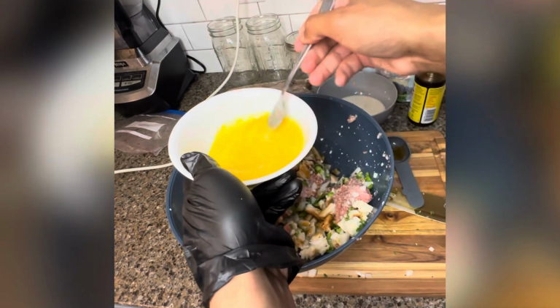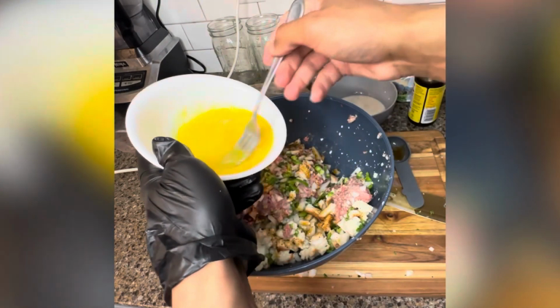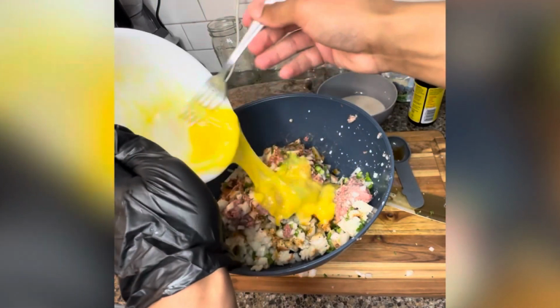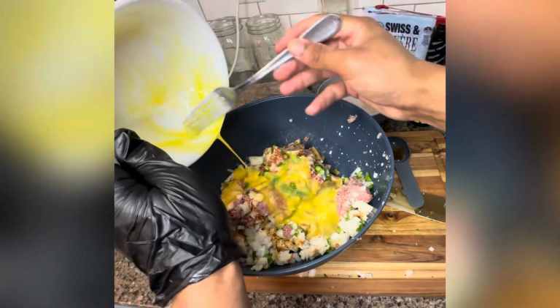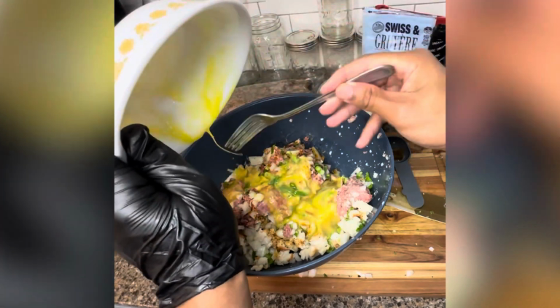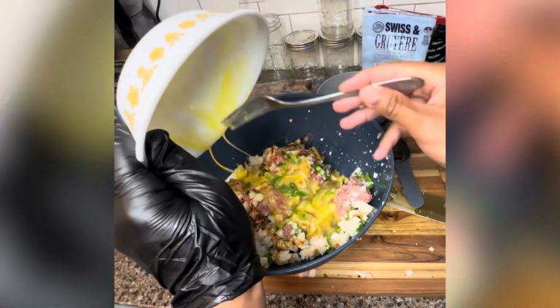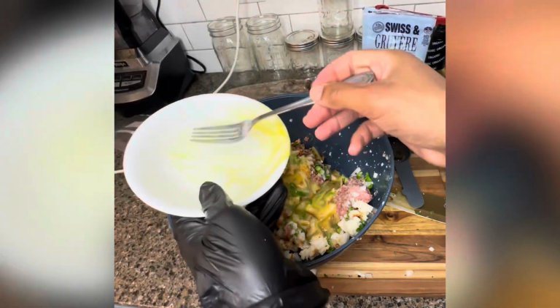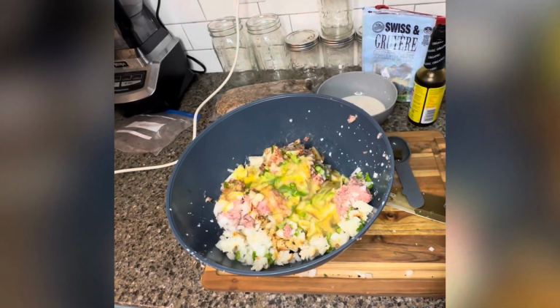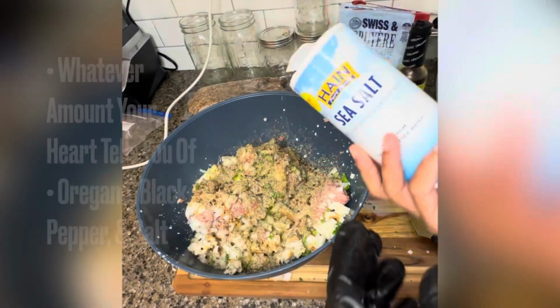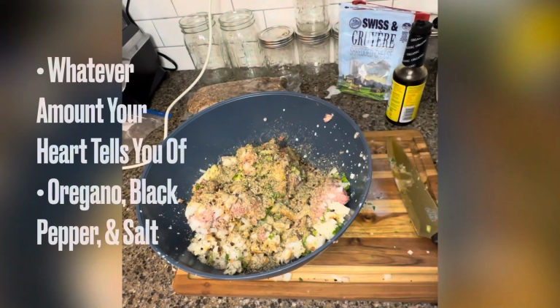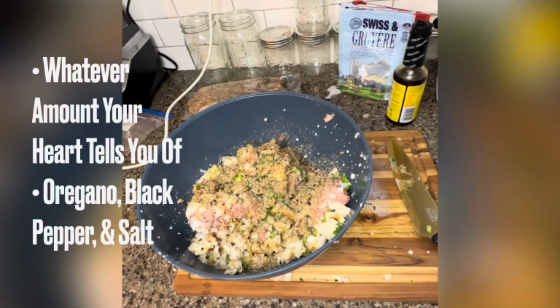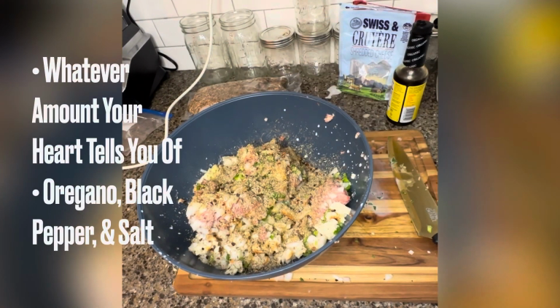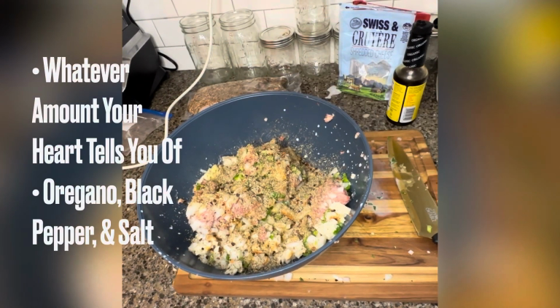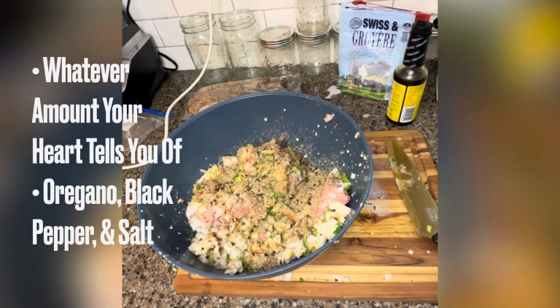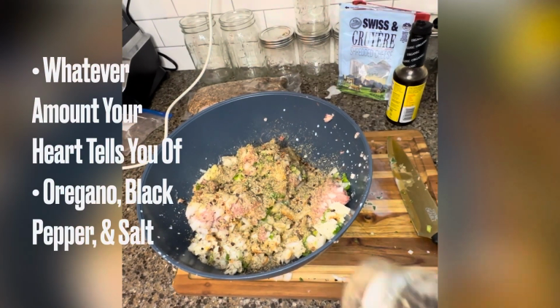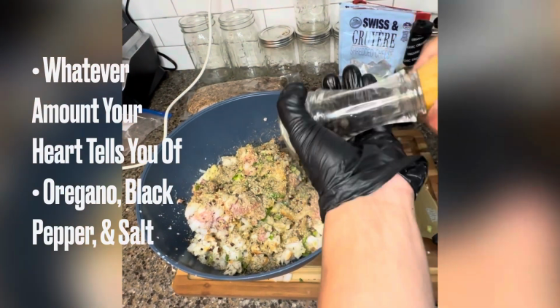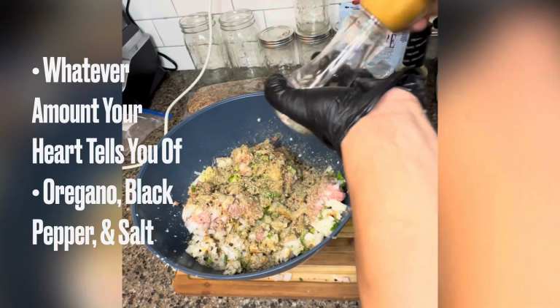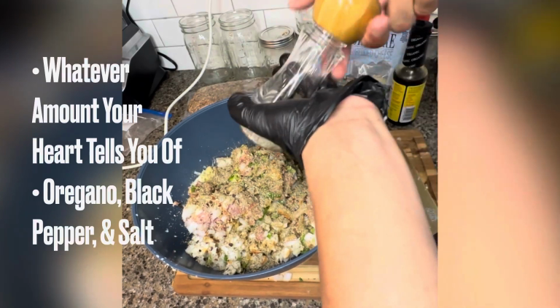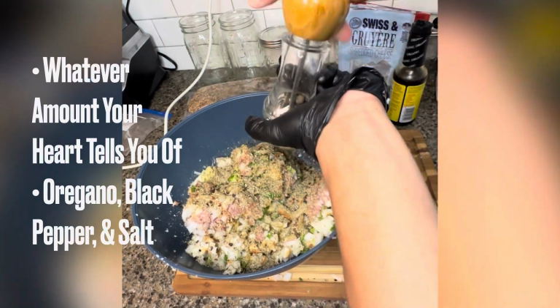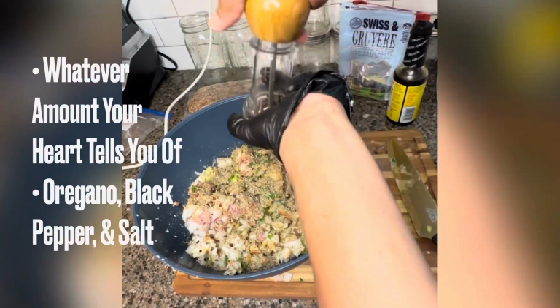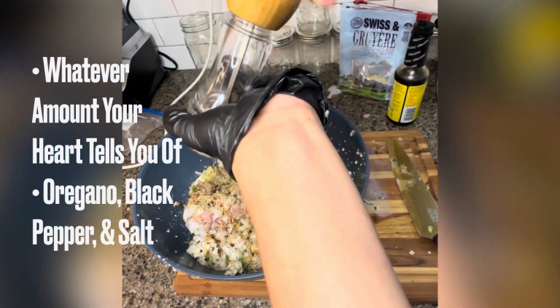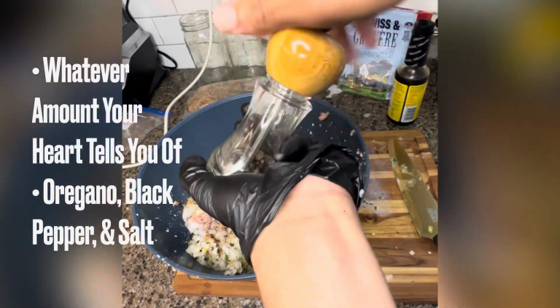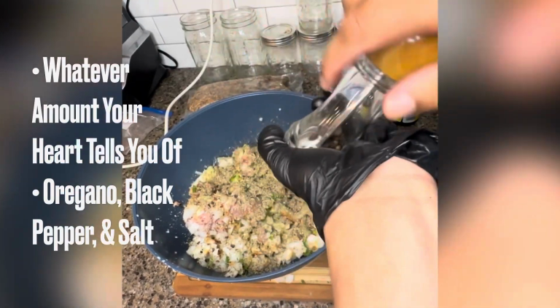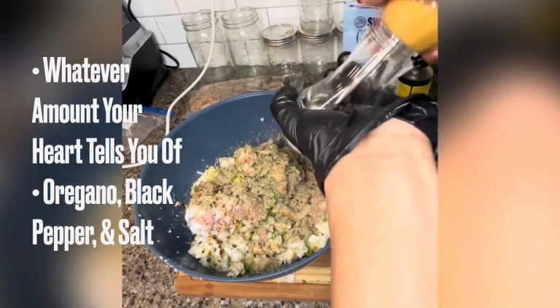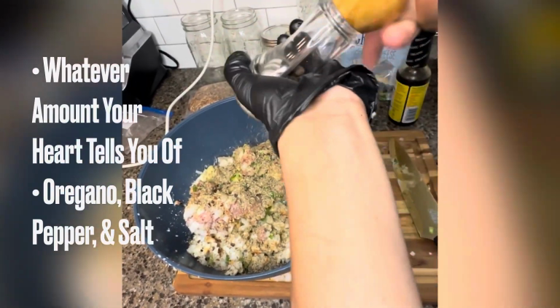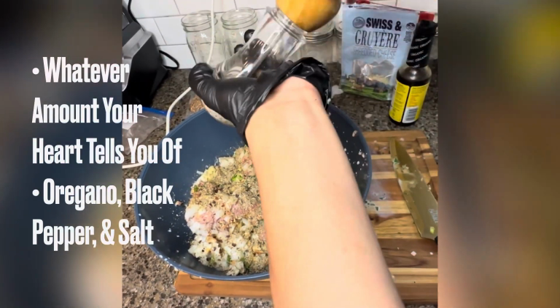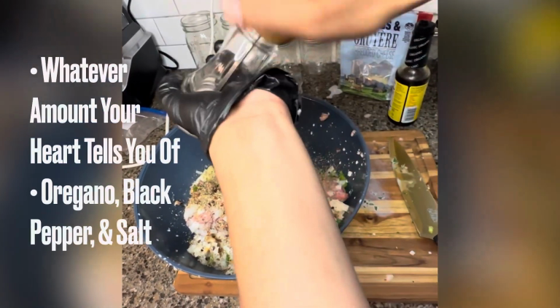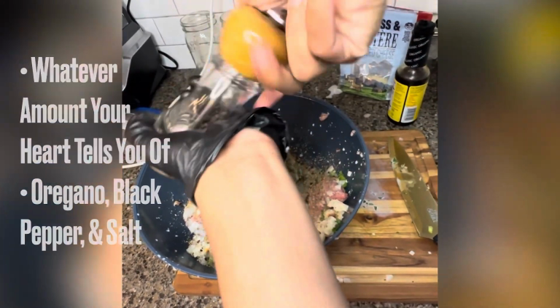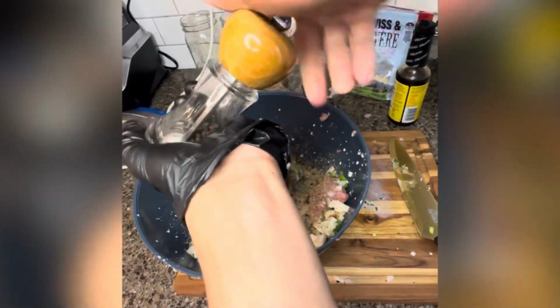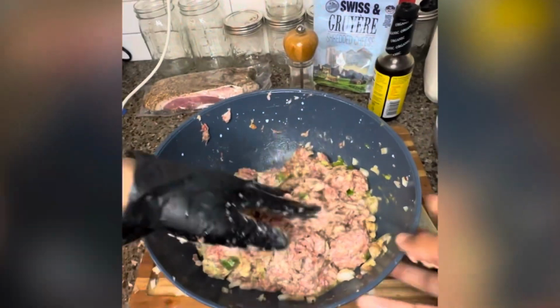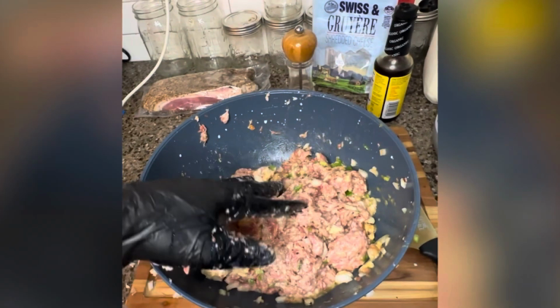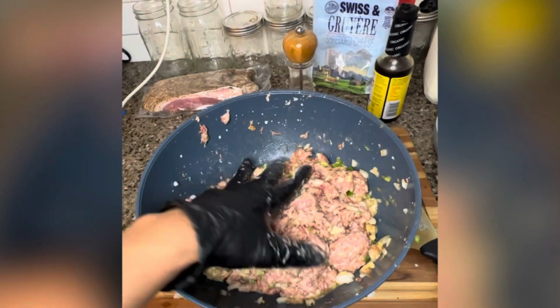Throw those eggs in and mix it around. Here I did some salt. I also added oregano and cracked pepper — always cracking that pepper. Mix it all up together.